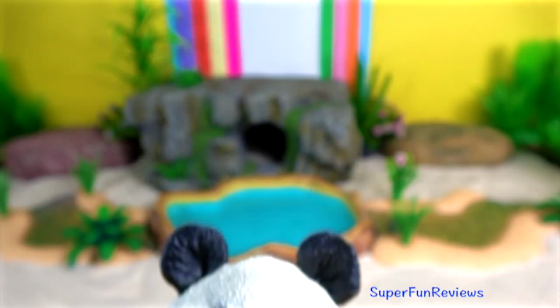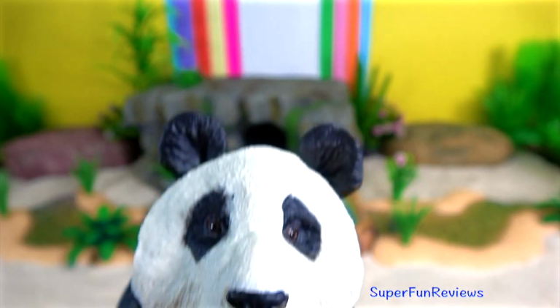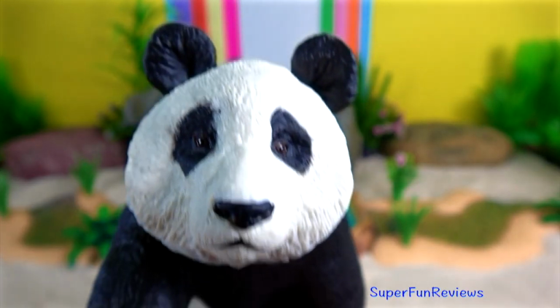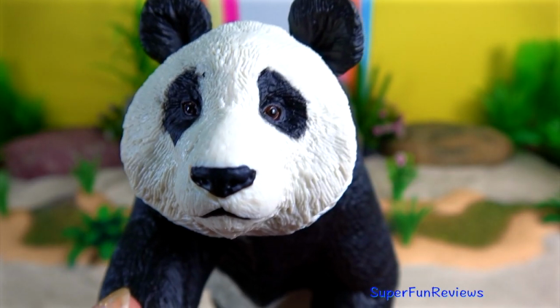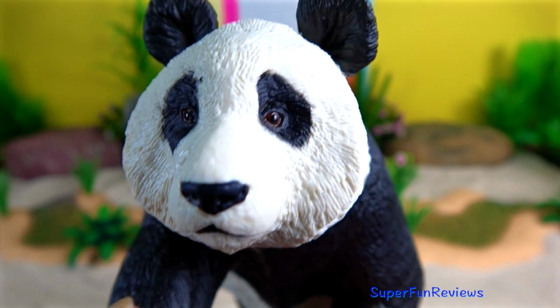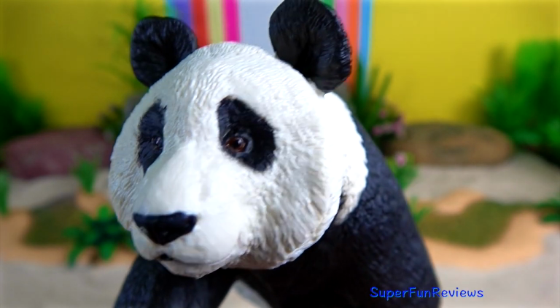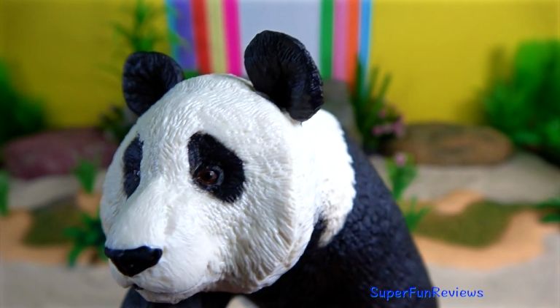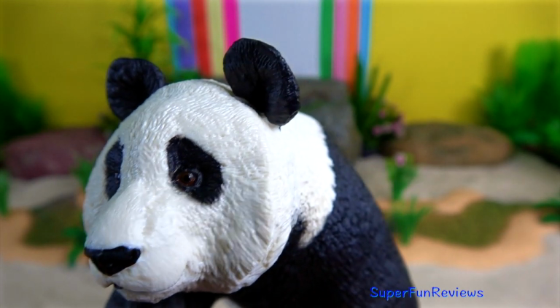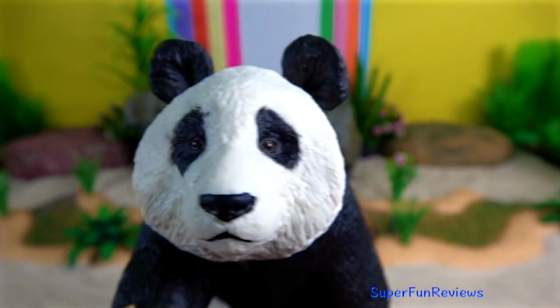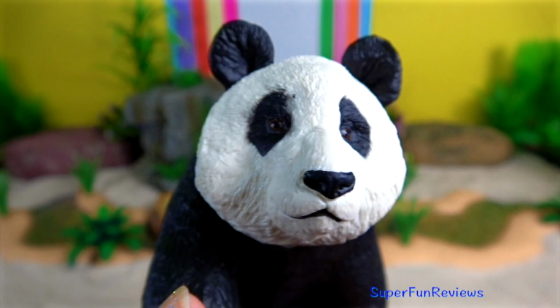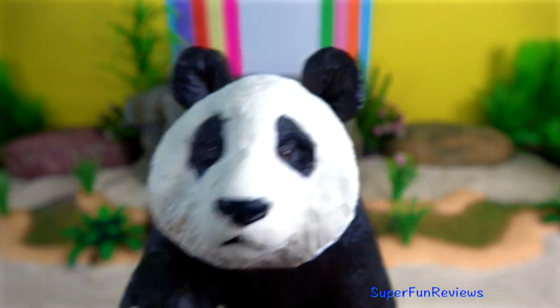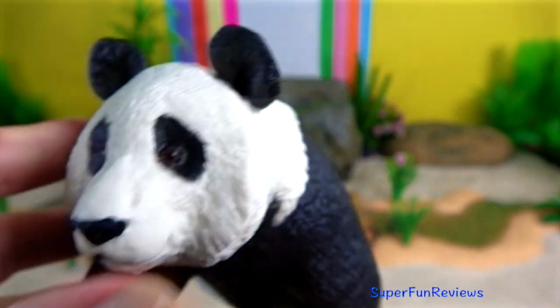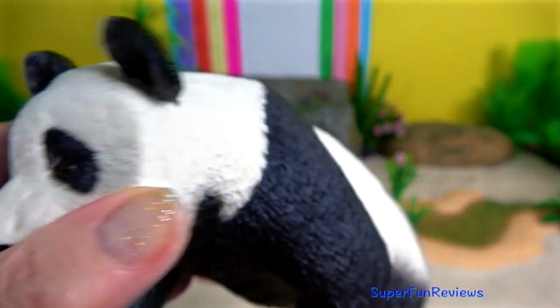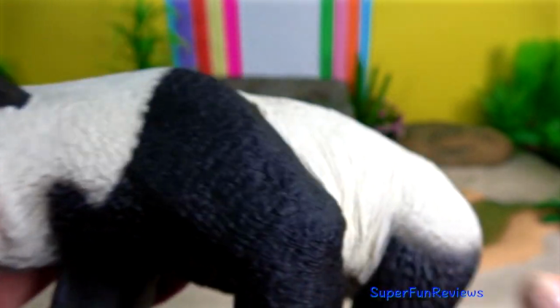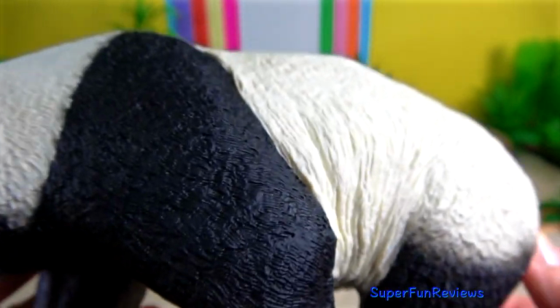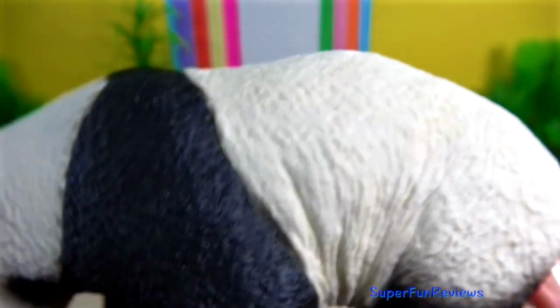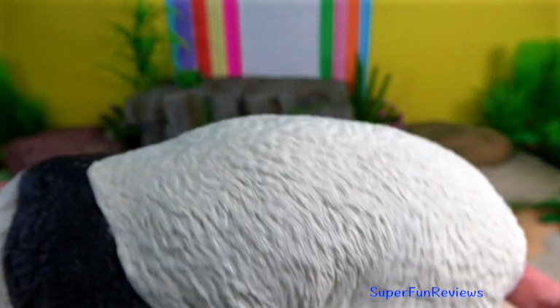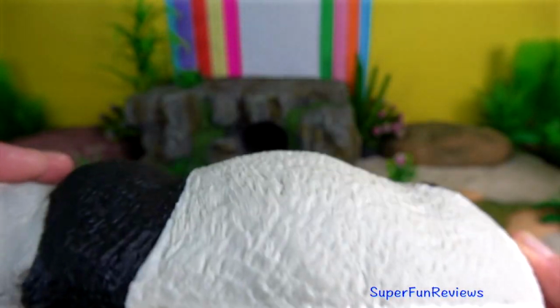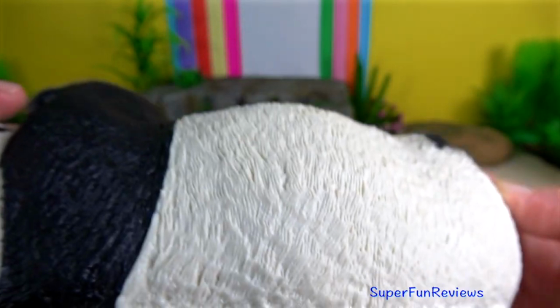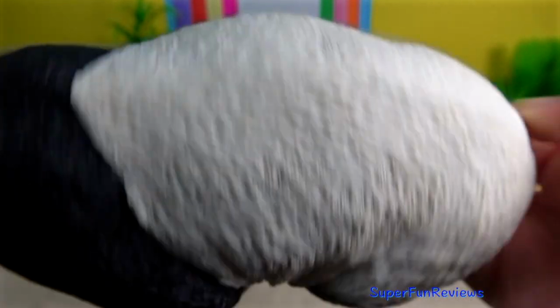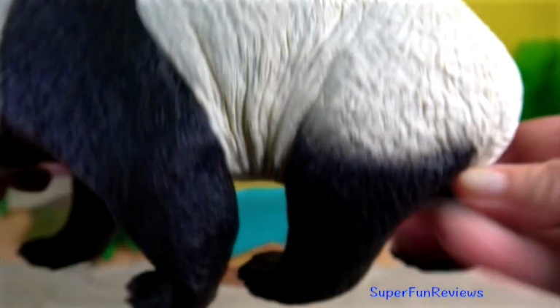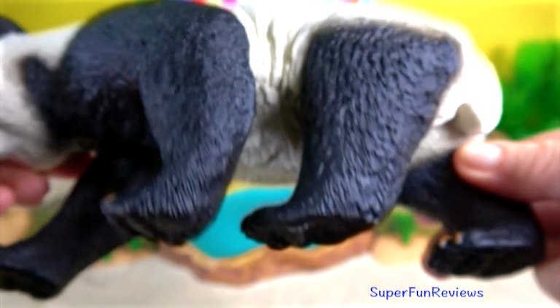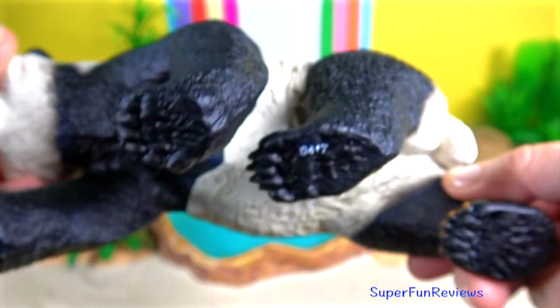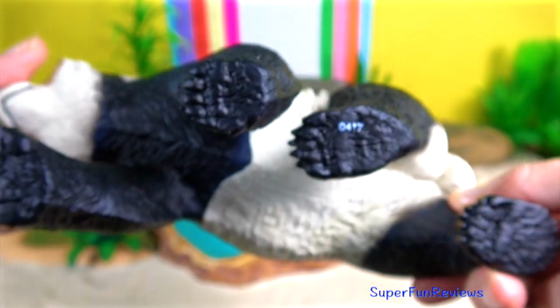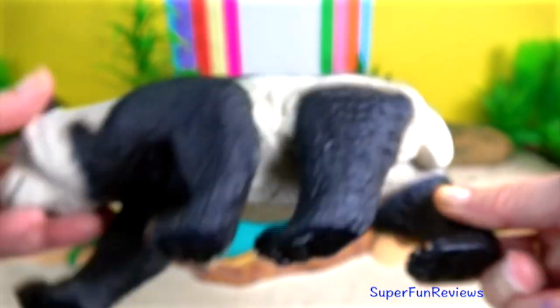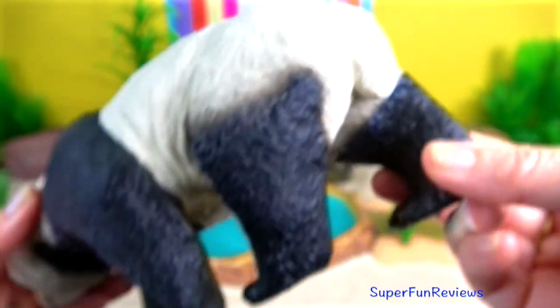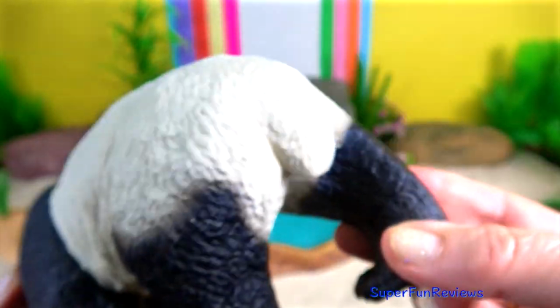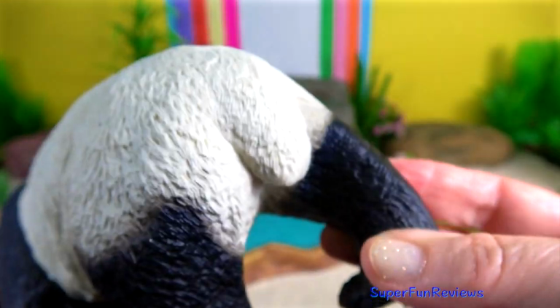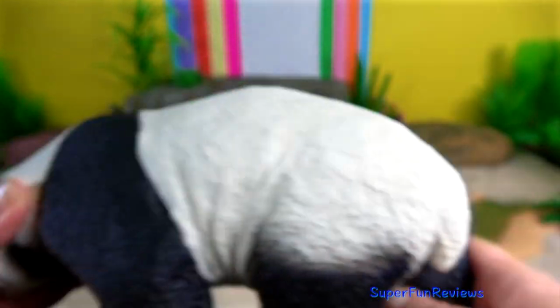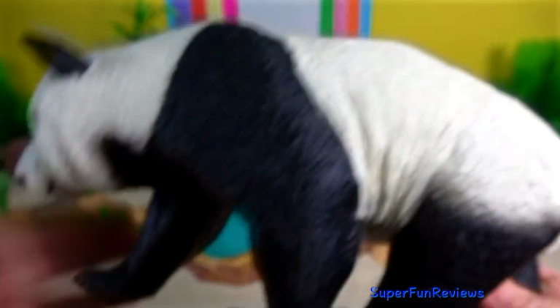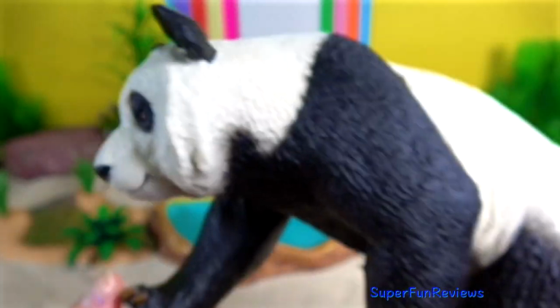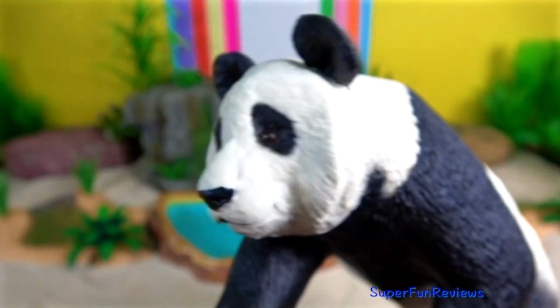Giant Panda. It's native to South Central China and easily recognised by the large distinctive black patches around its eyes, over the ears and across its round body.